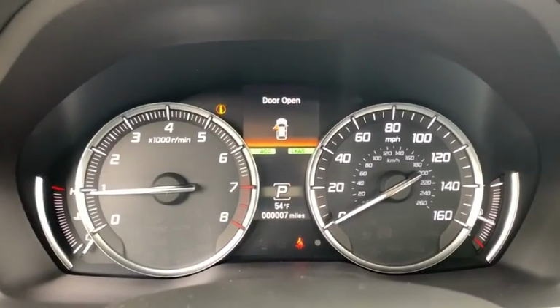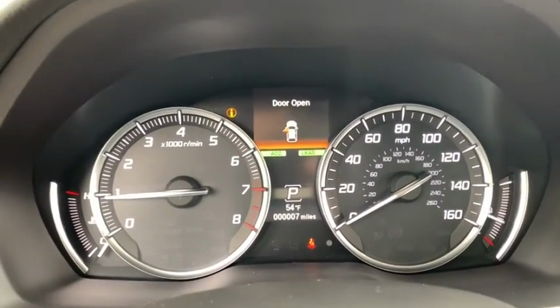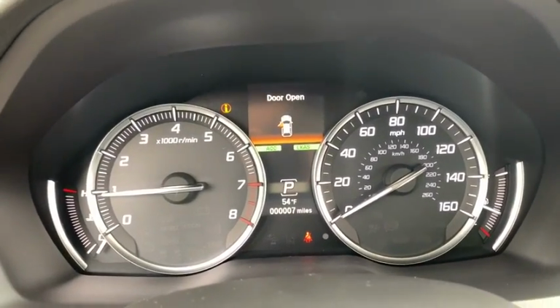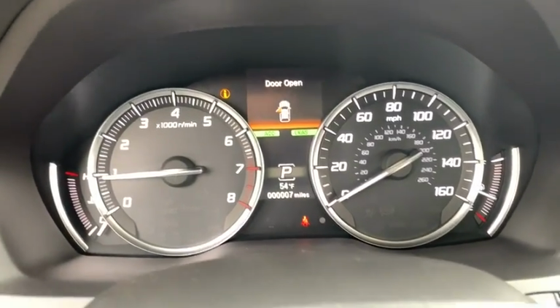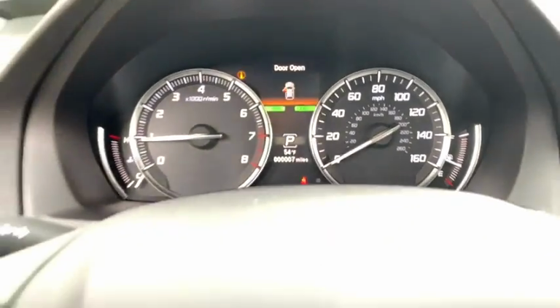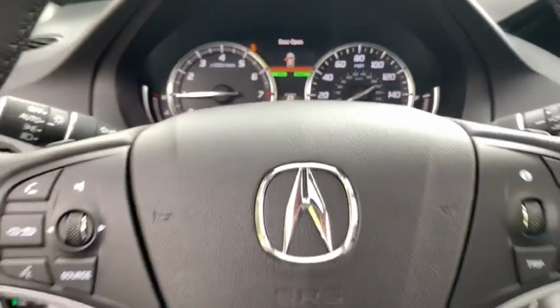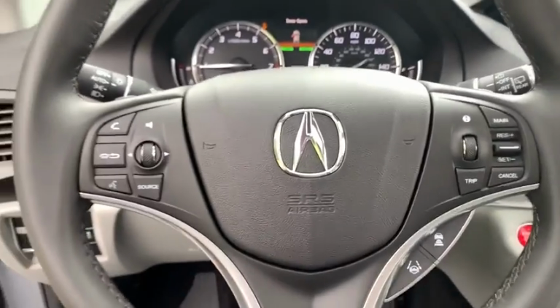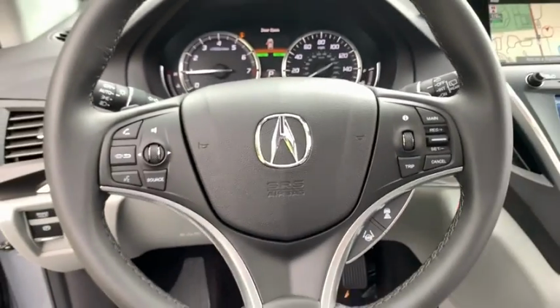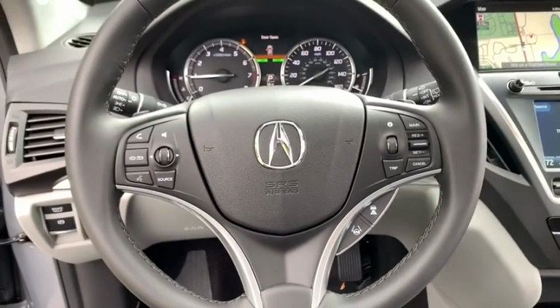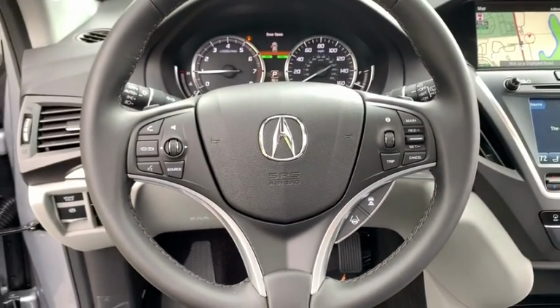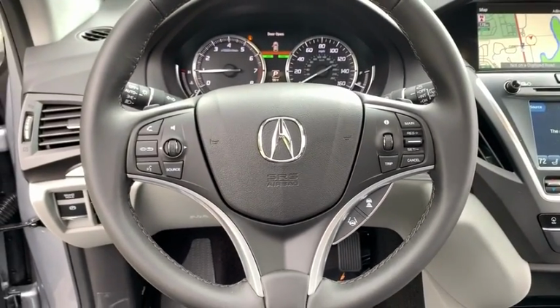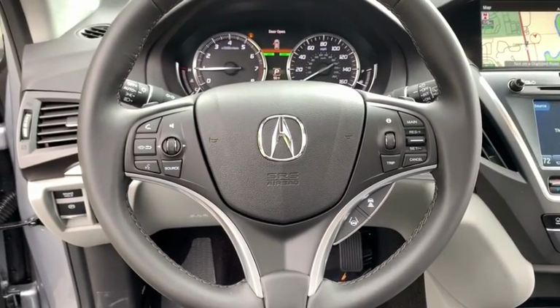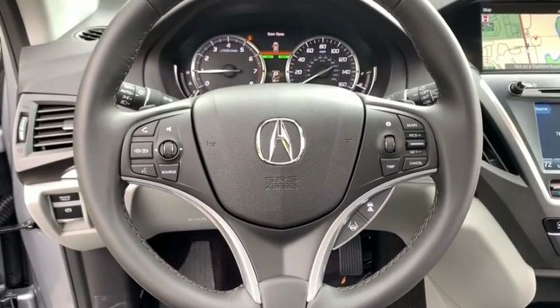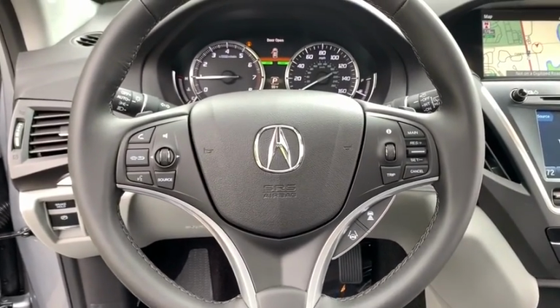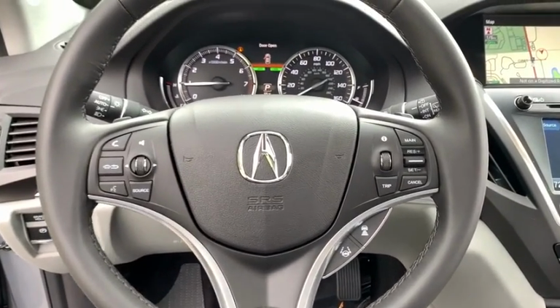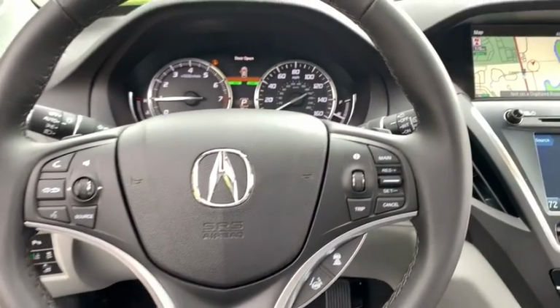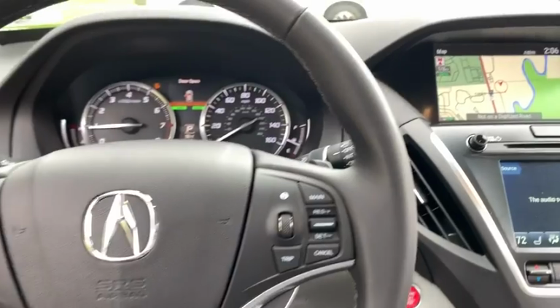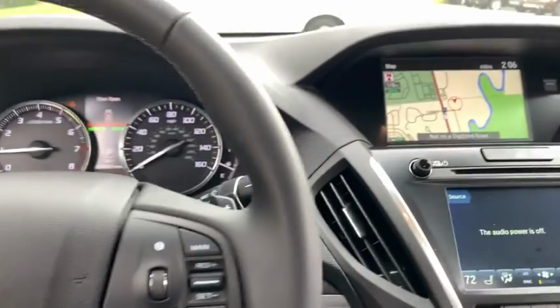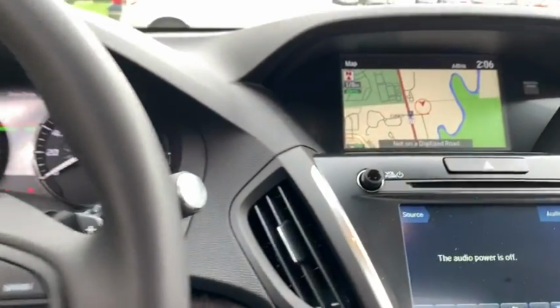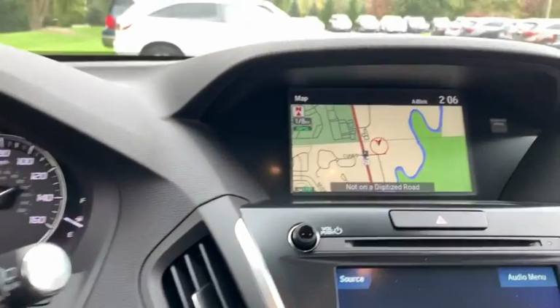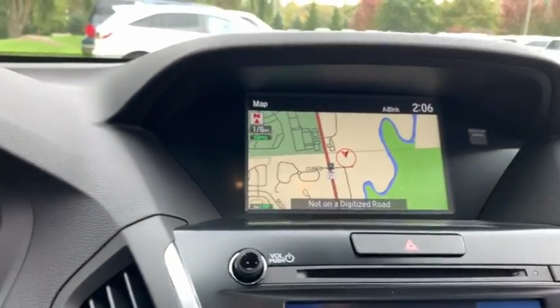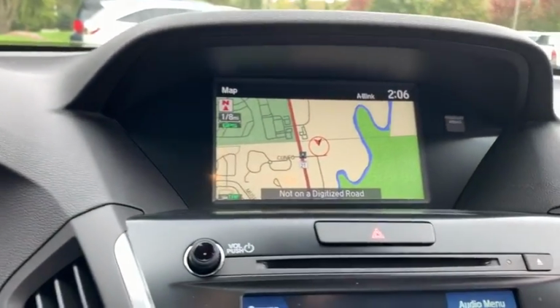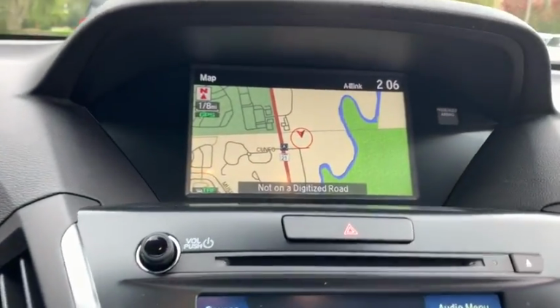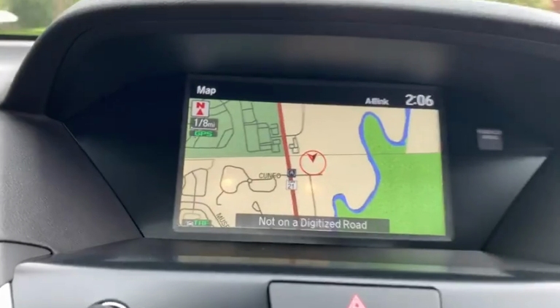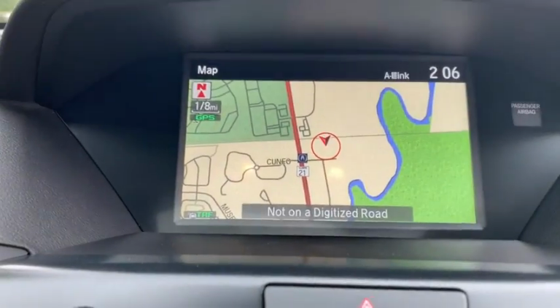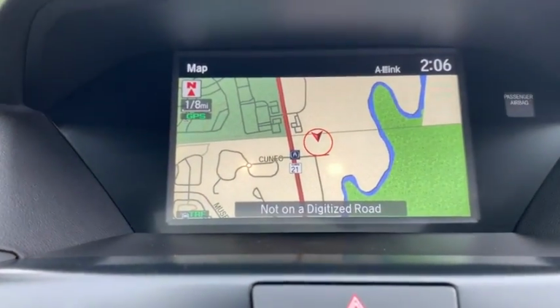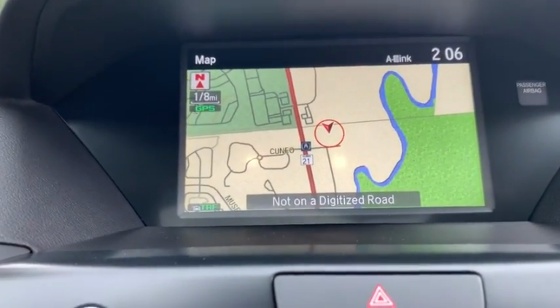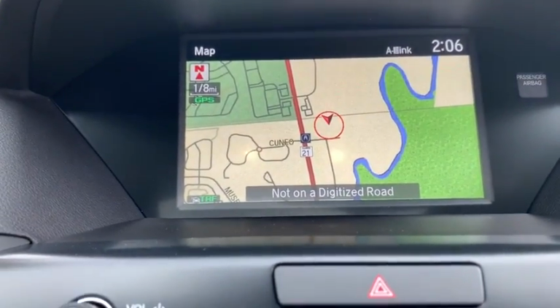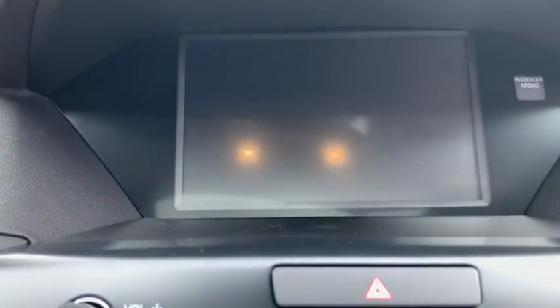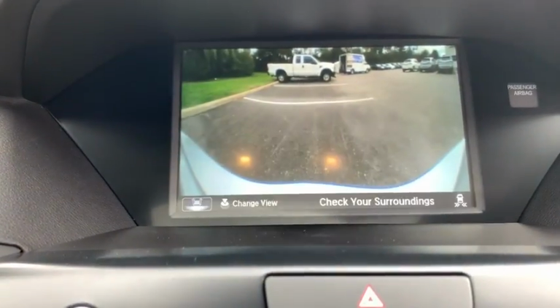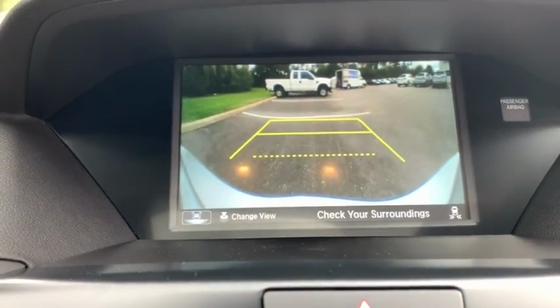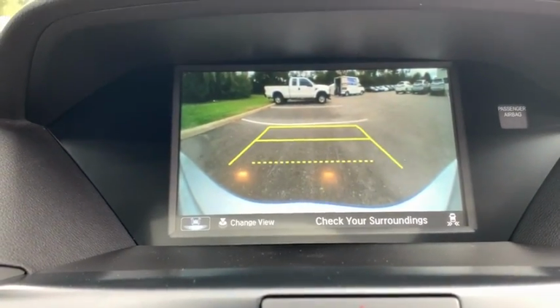Stability control, lane departure warning, leather-wrapped steering wheel, Bluetooth, adjustable steering wheel, power steering, cruise control, keyless start, floor mats. This isn't just a vehicle, it's an experience. So stop in for a test drive today.